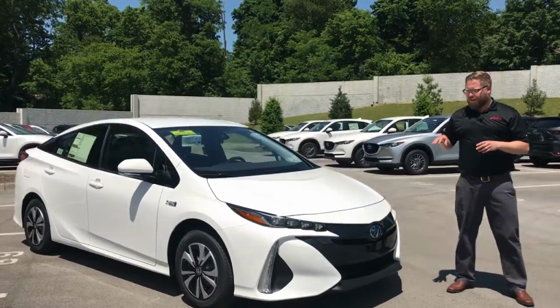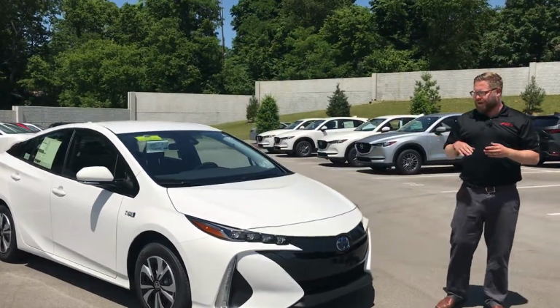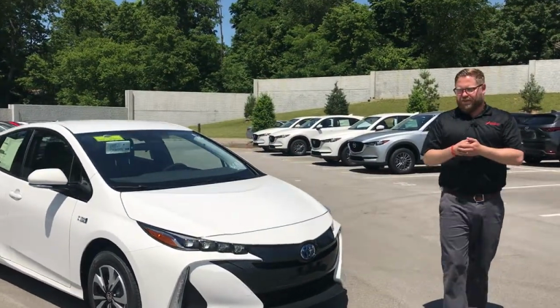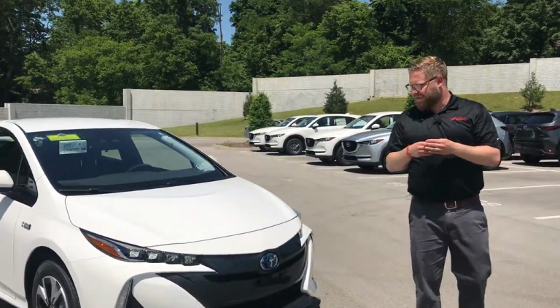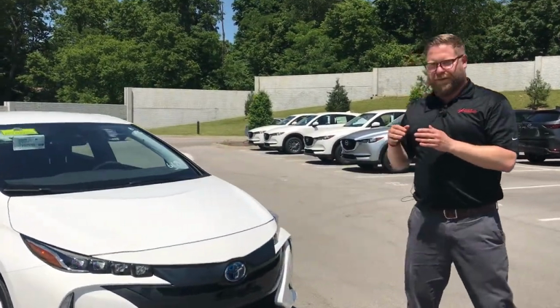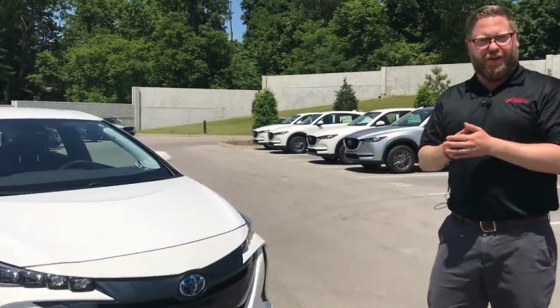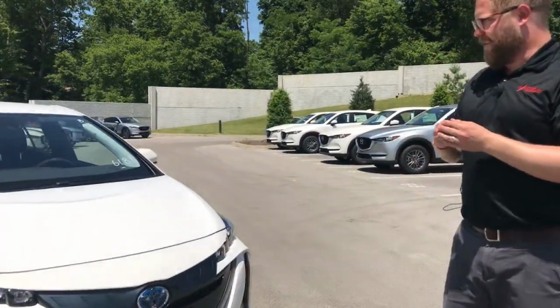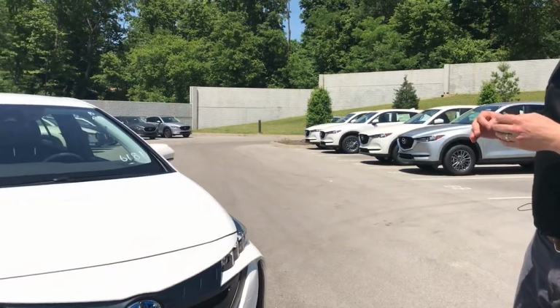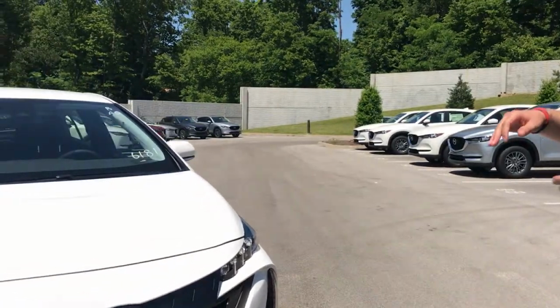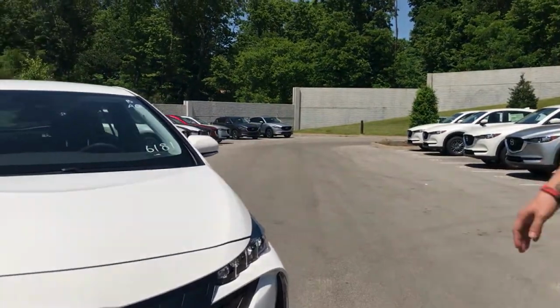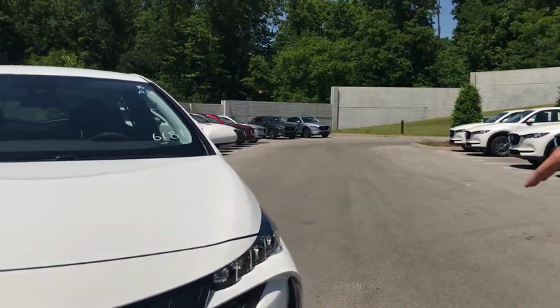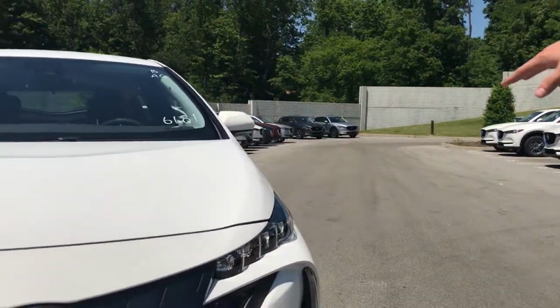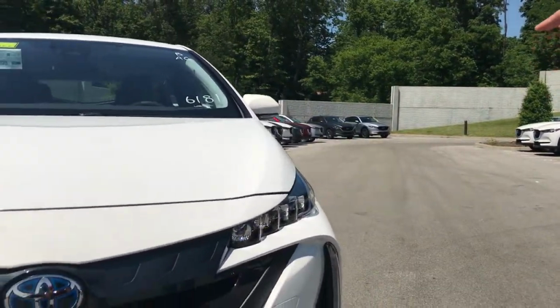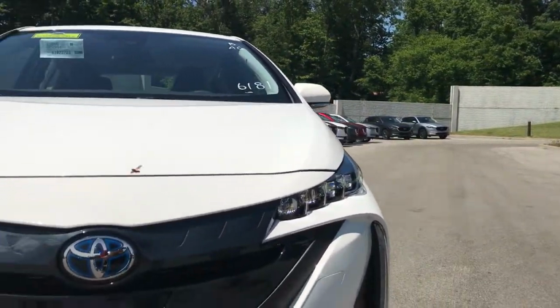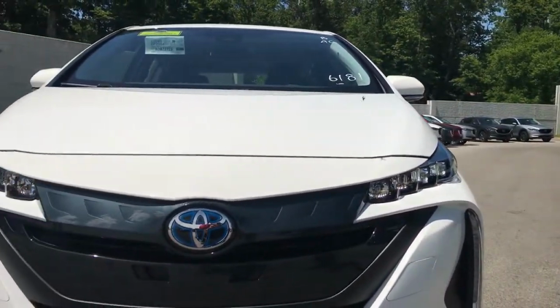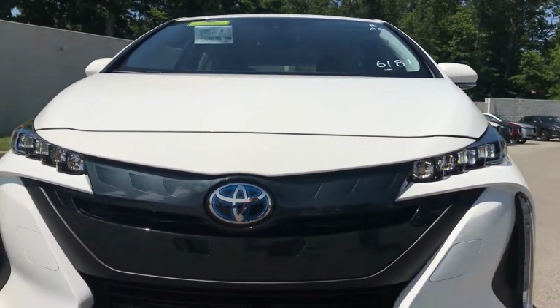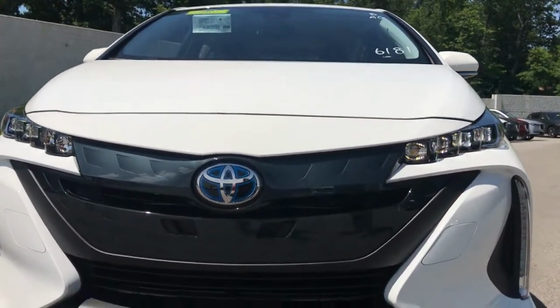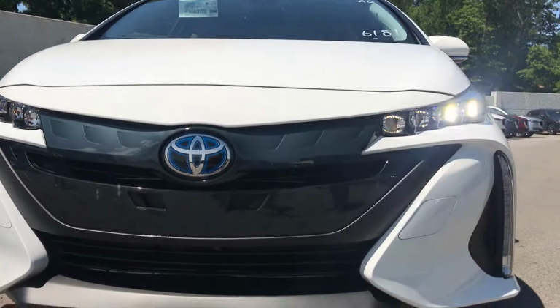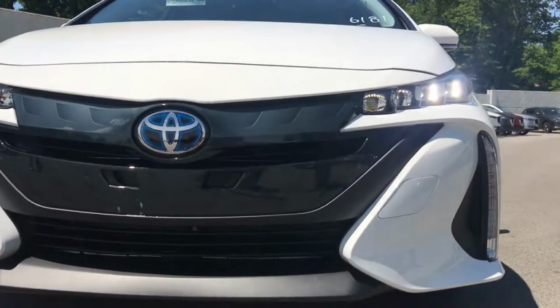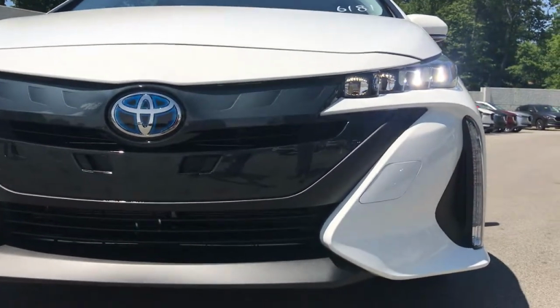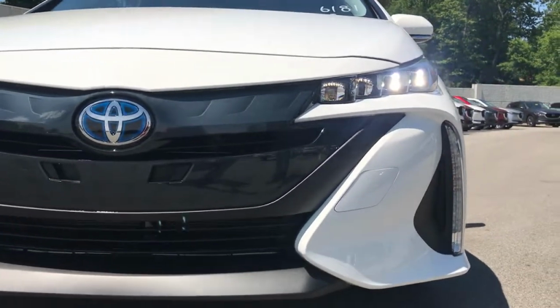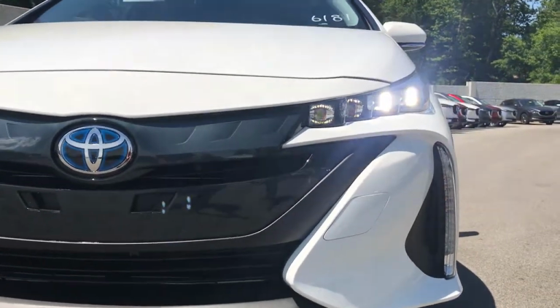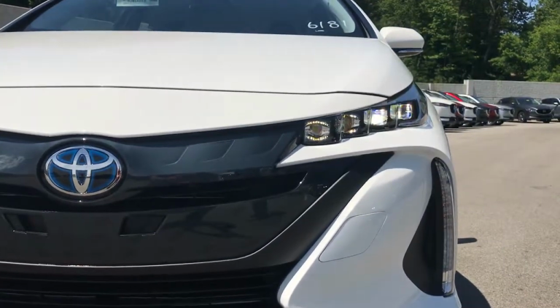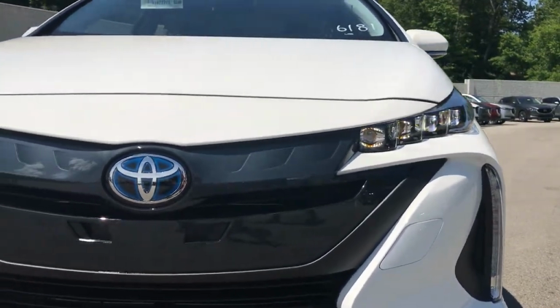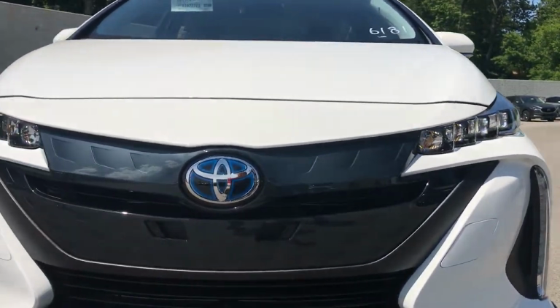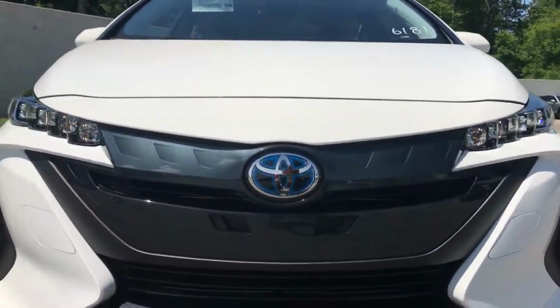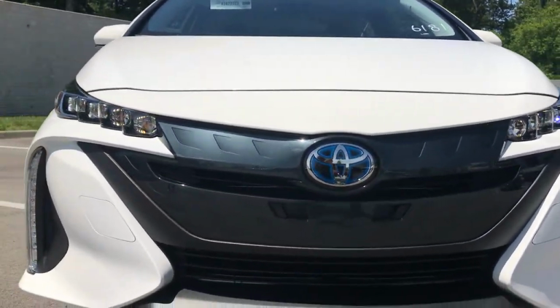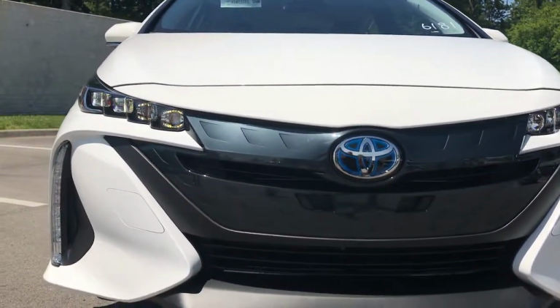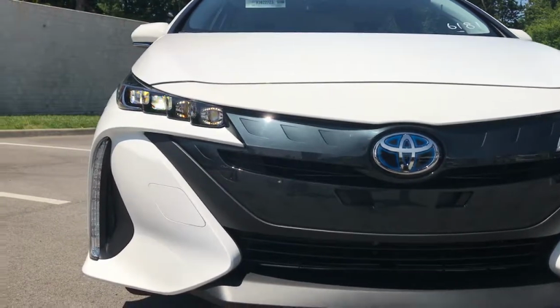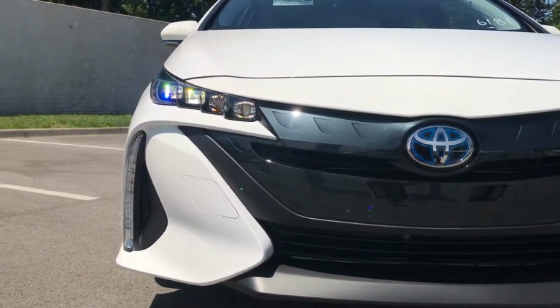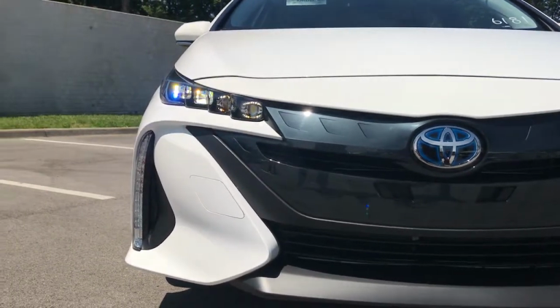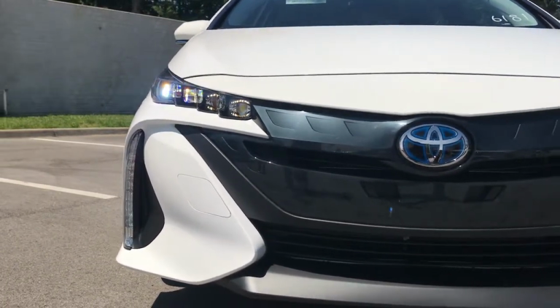One of the things you'll notice is the Prius Prime is different than the regular Prius. This is a 2017, and one of the things they've done is they've stacked the lights on these. These are LED lights and headlights. You're going to see this in the 2018 Camry as well when it comes out. It's just a really cool, very progressive look.